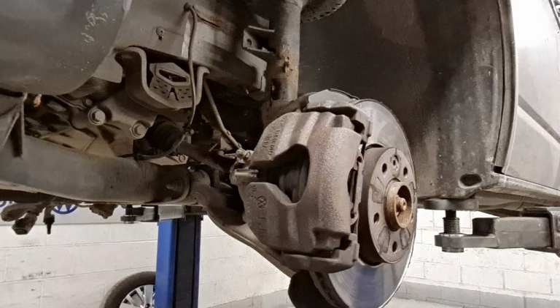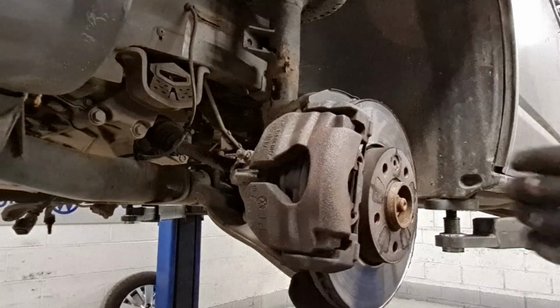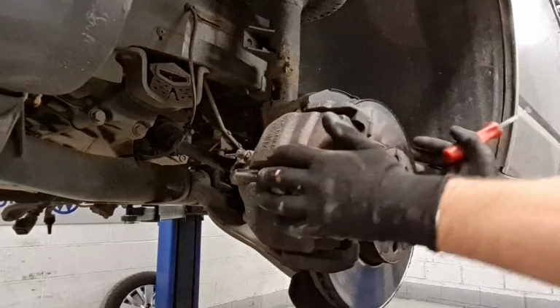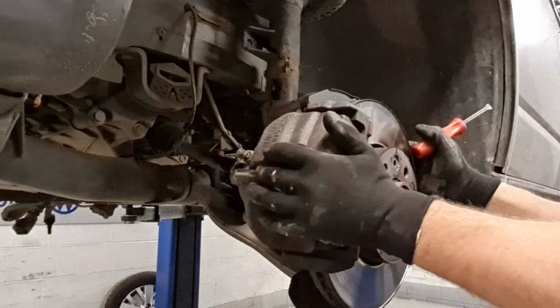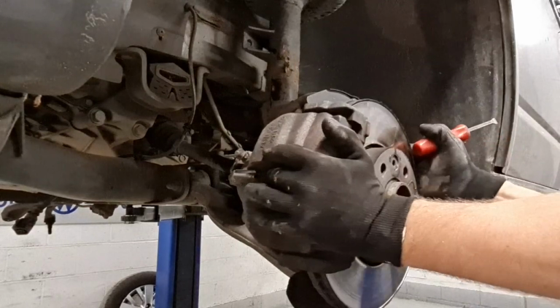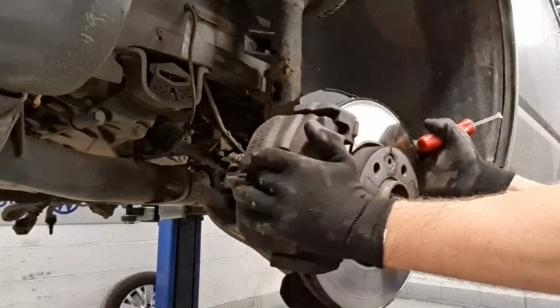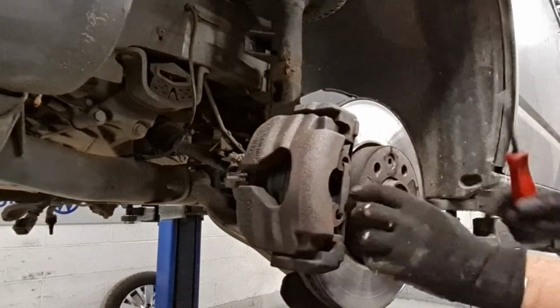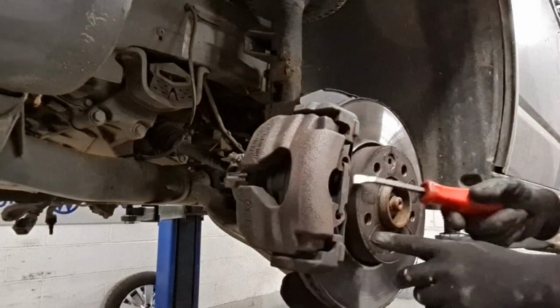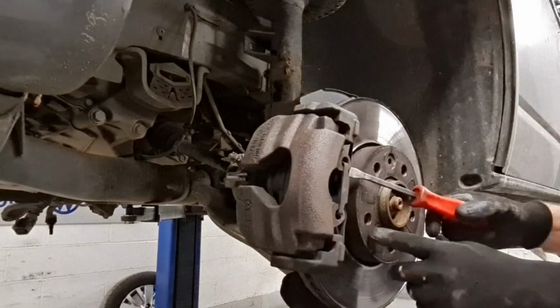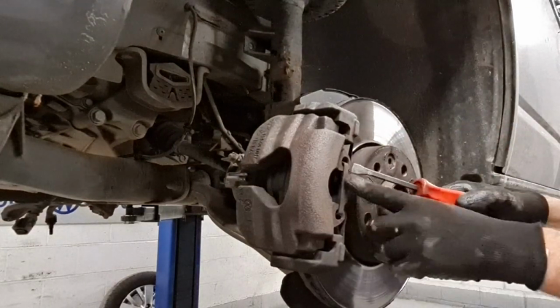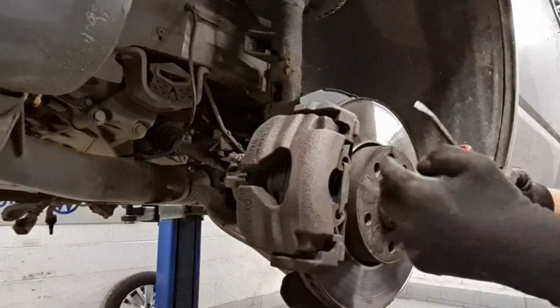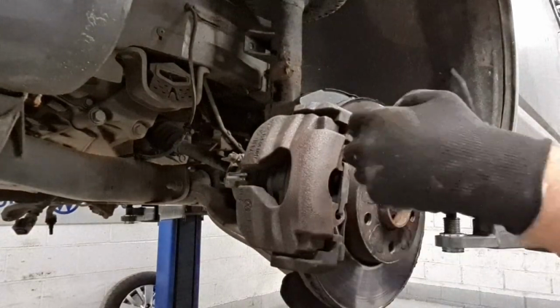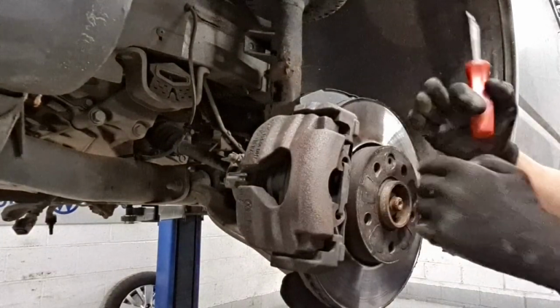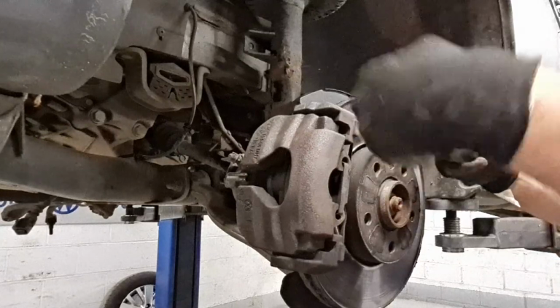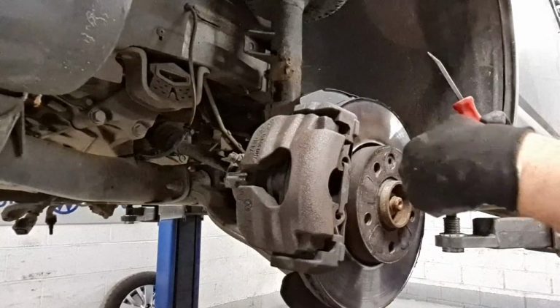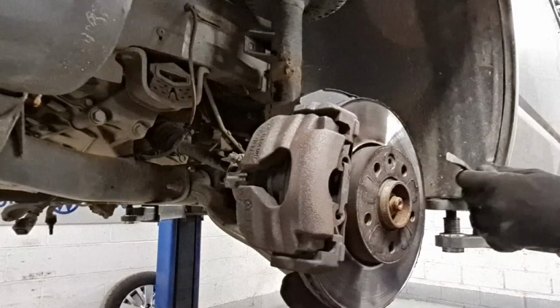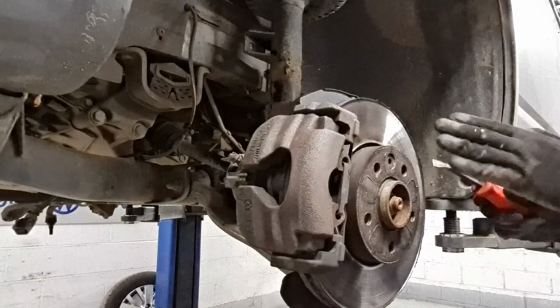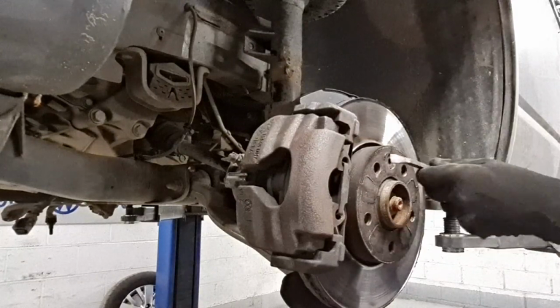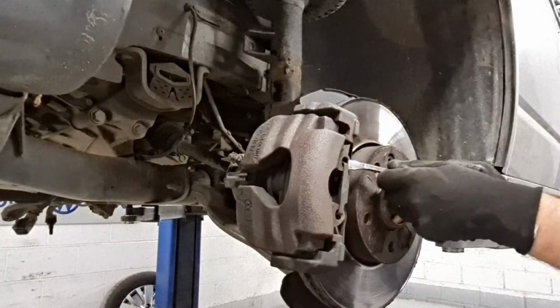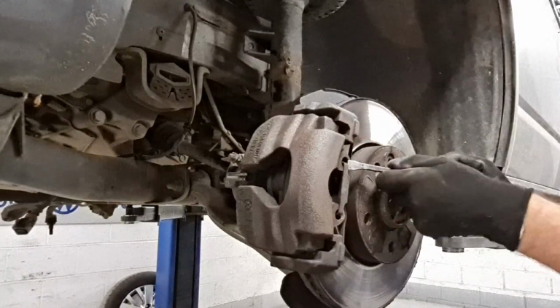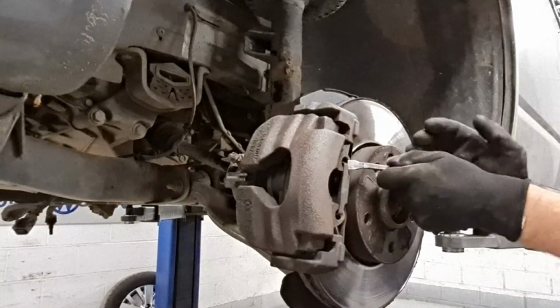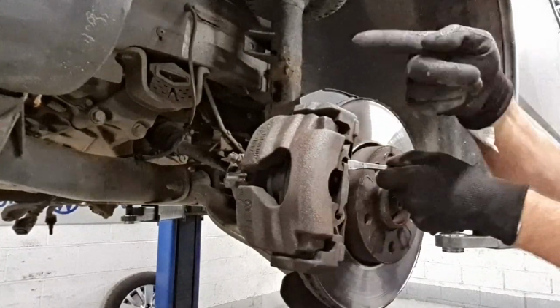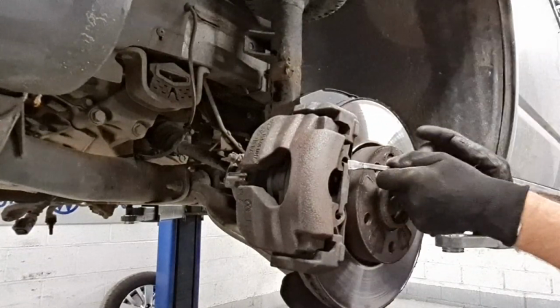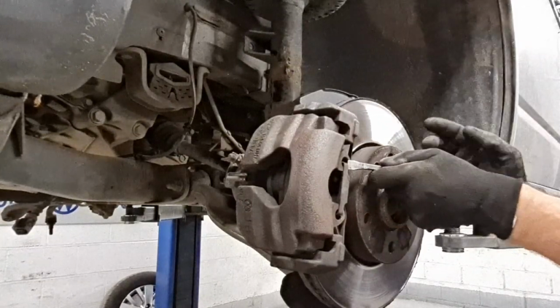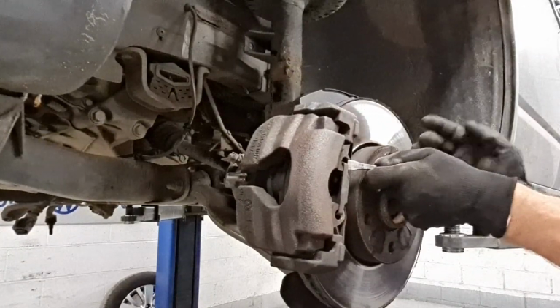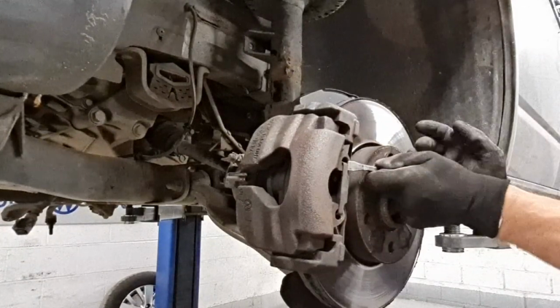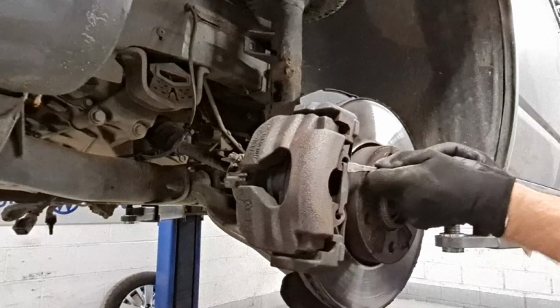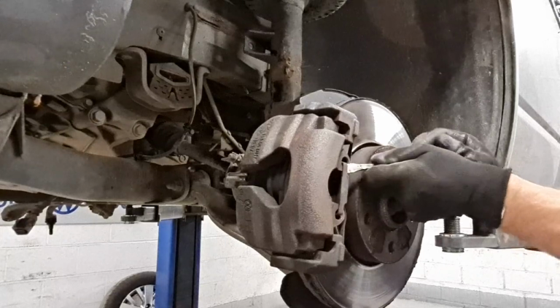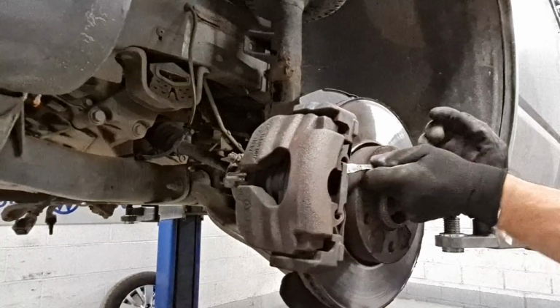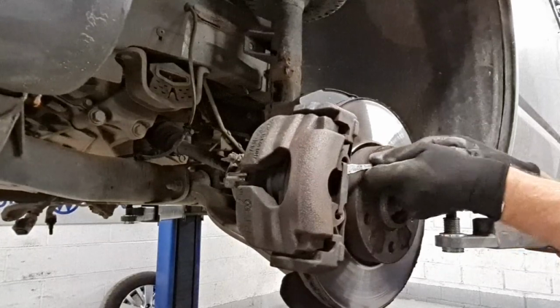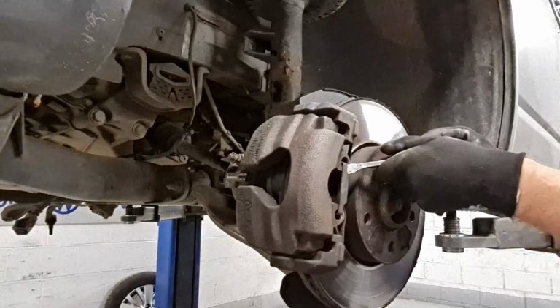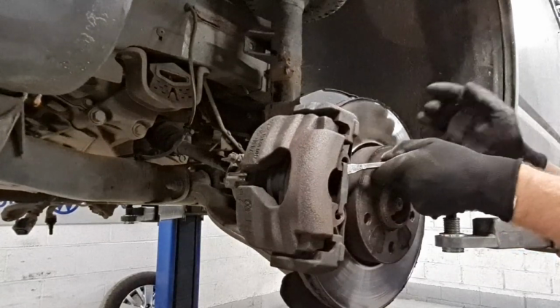To remove our brake caliper, the first thing we need to do is remove this spring here. It's sprung this way so I'm going to give it a little push and a tap towards the front of the car. It should pop out of its slot.